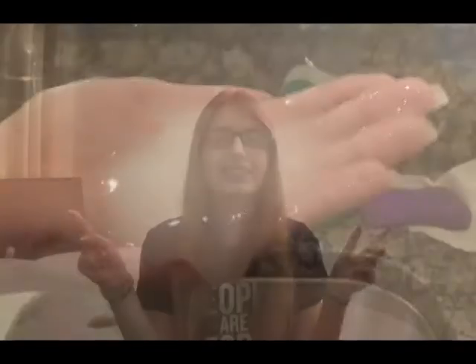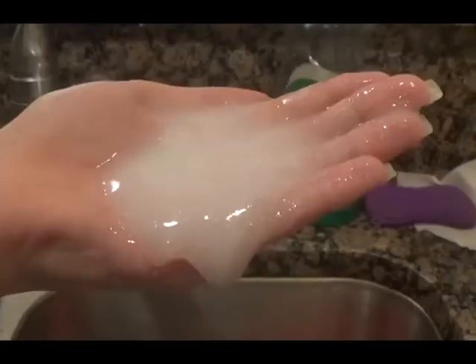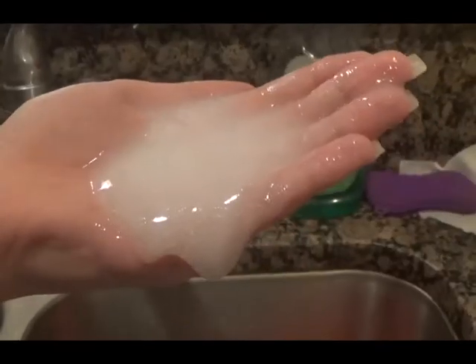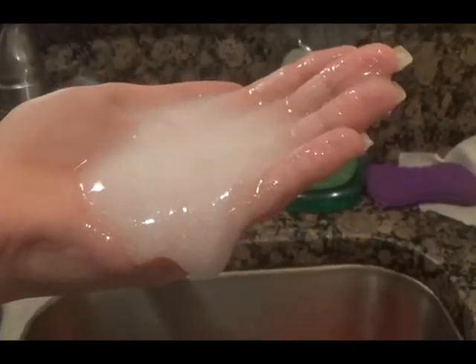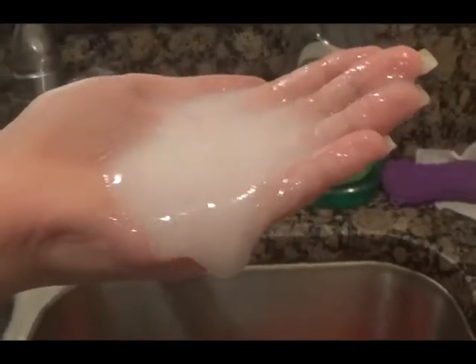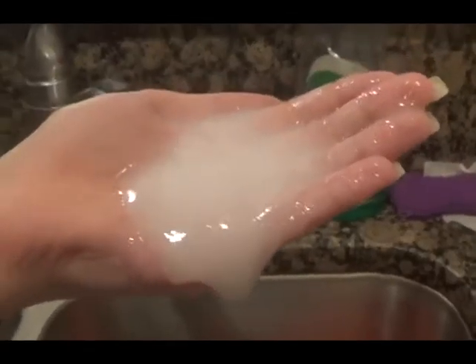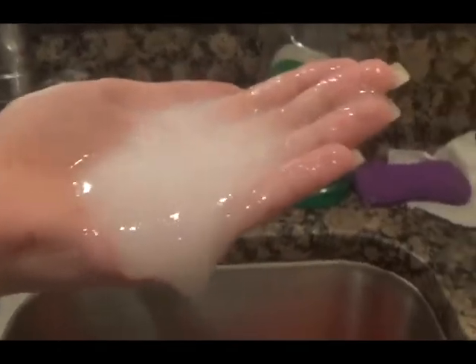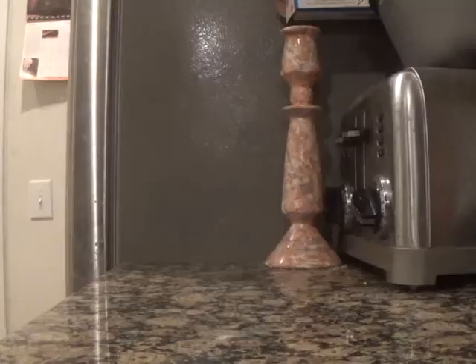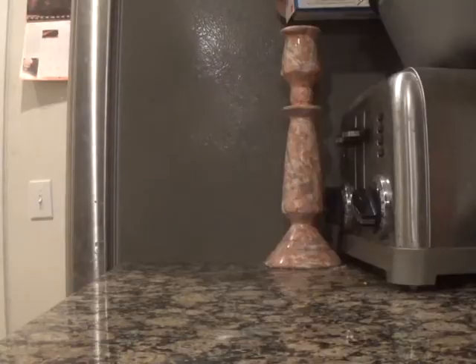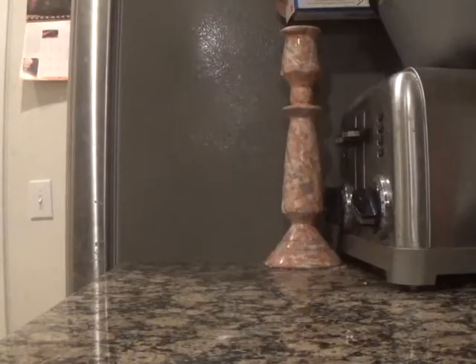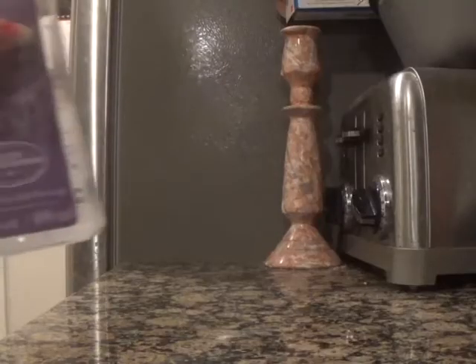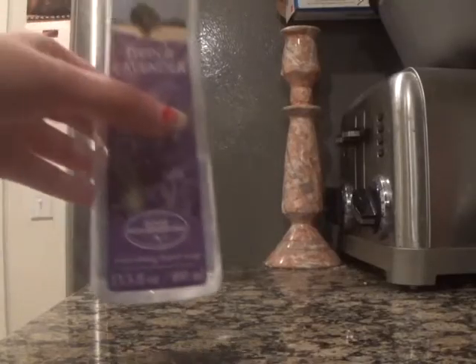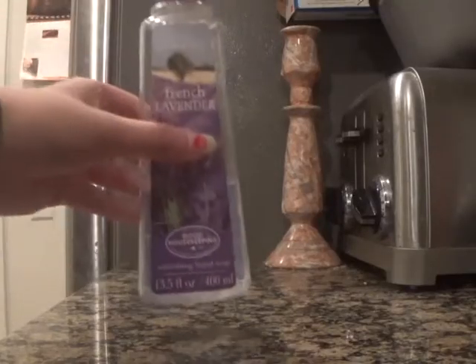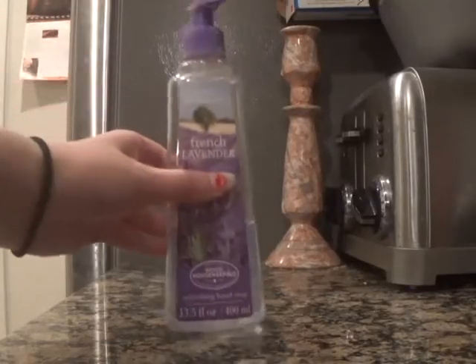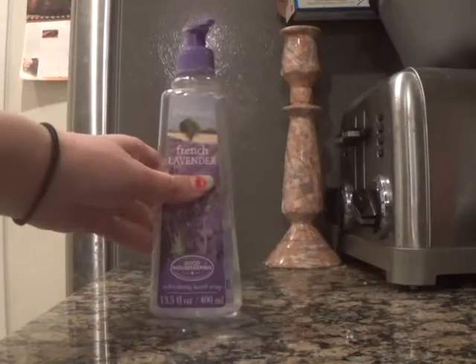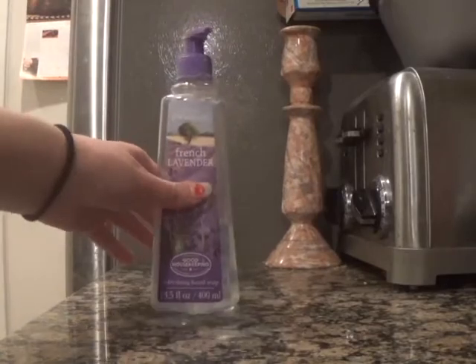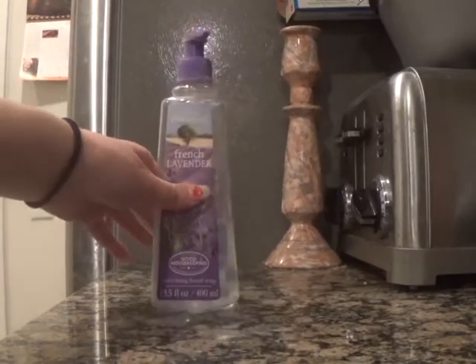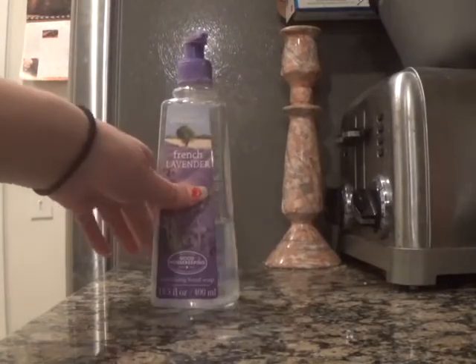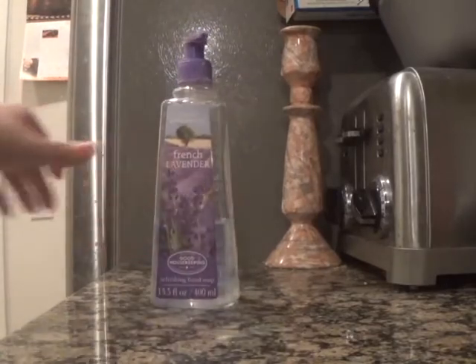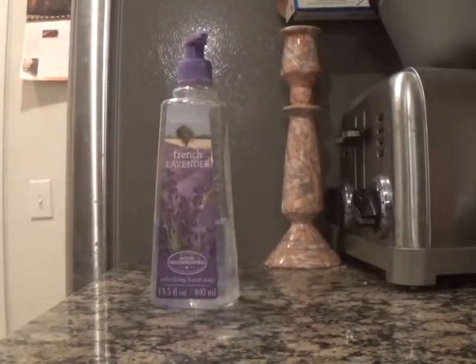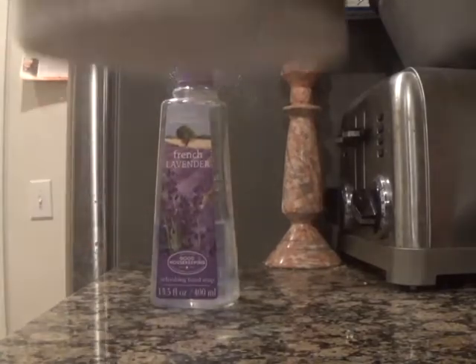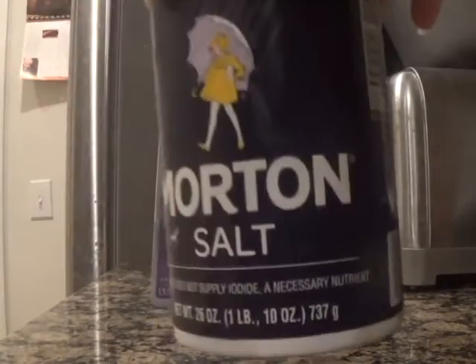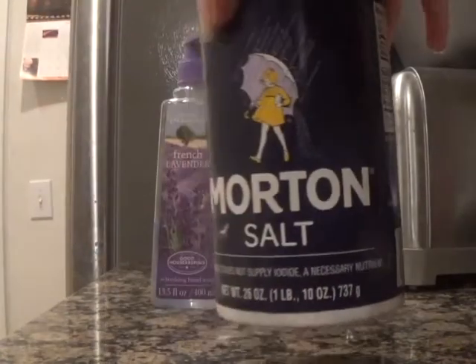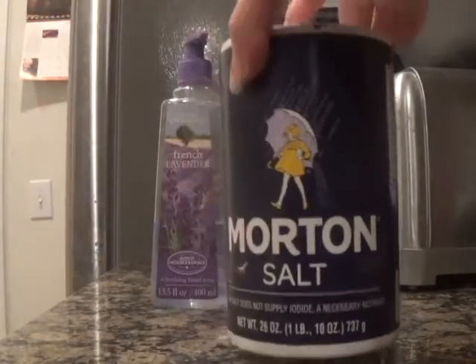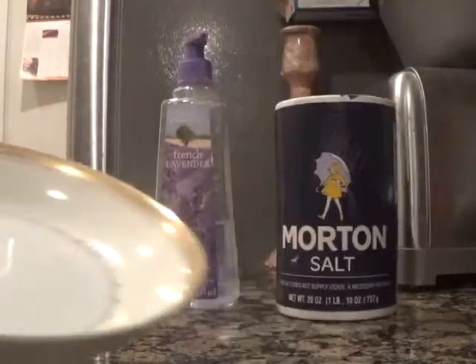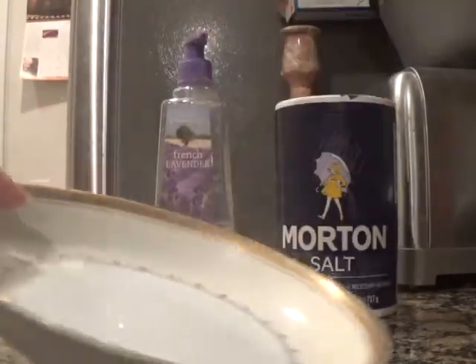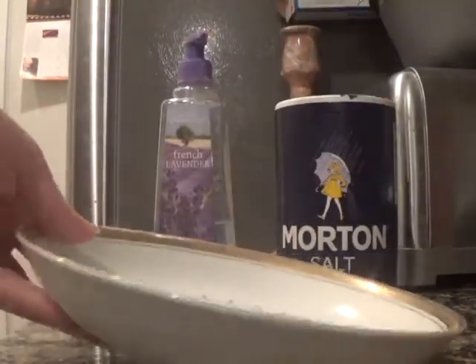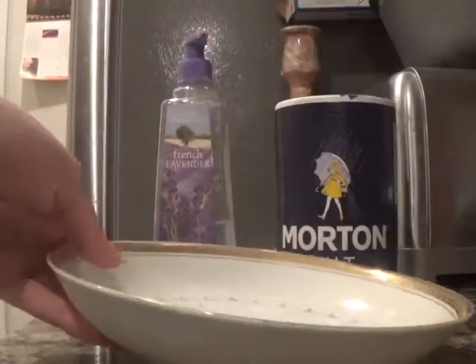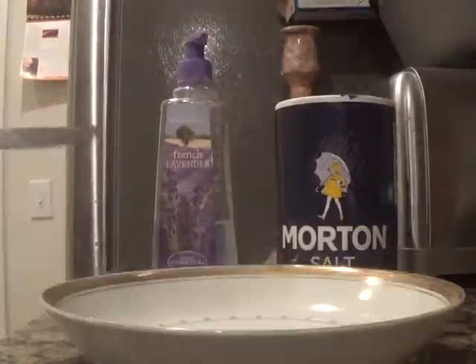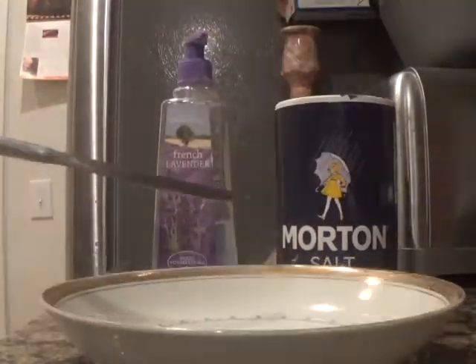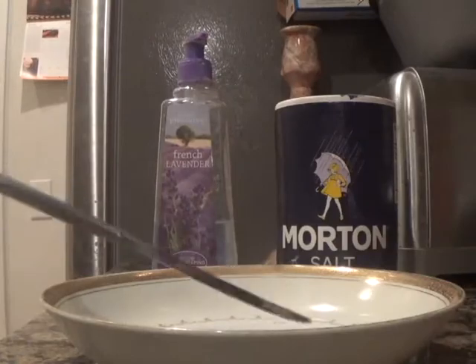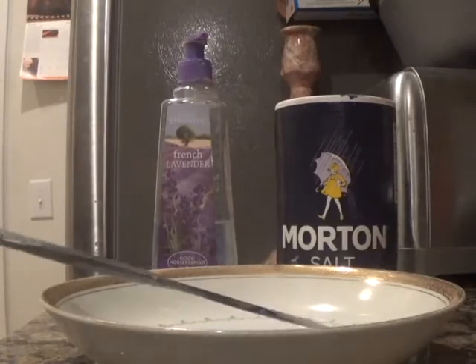To make this slime soap, all you'll be needing is liquid or gel soap, salt, something to mix in, and something to mix with.